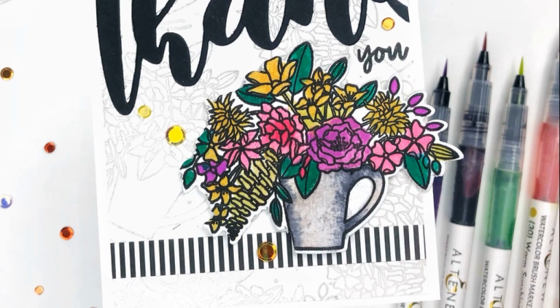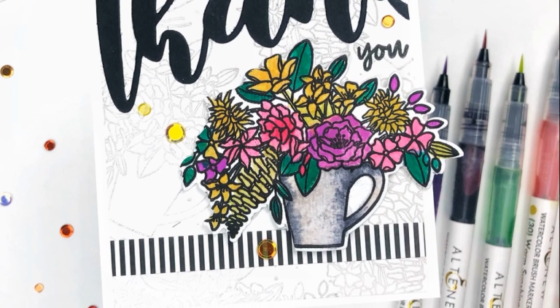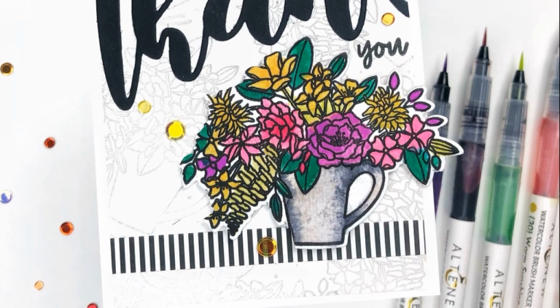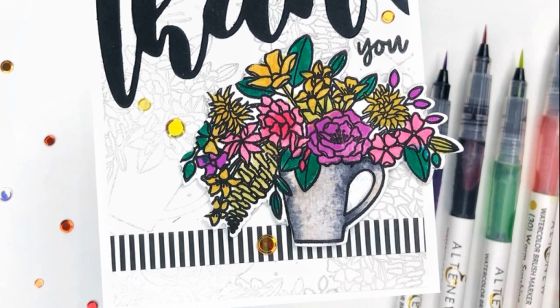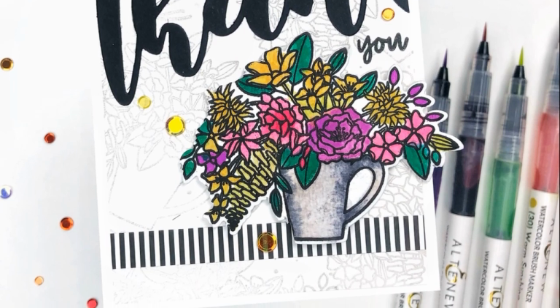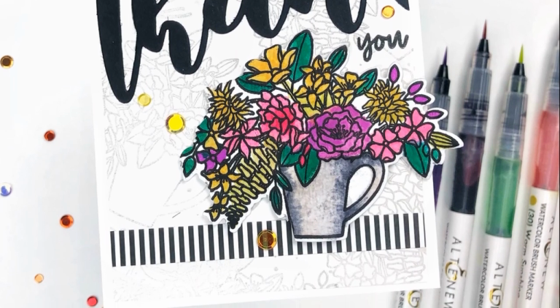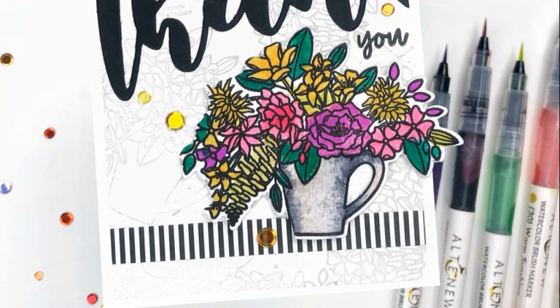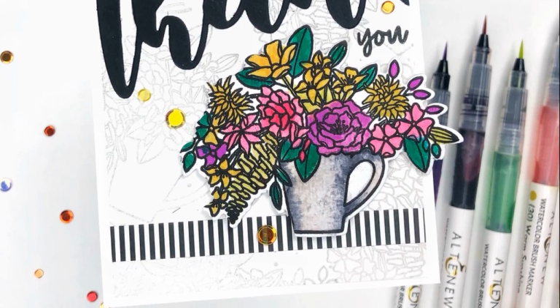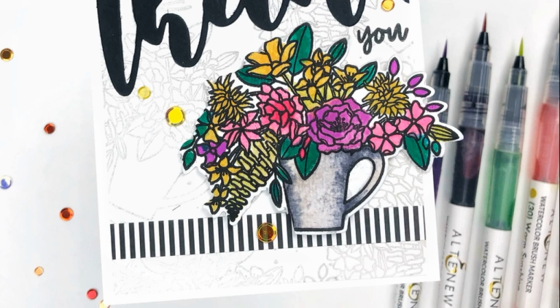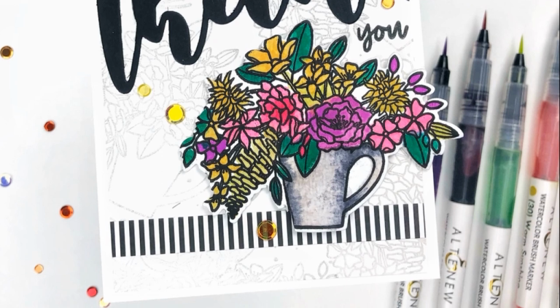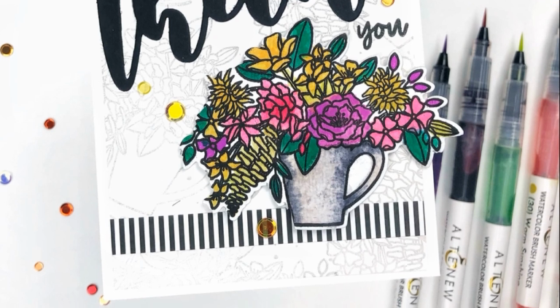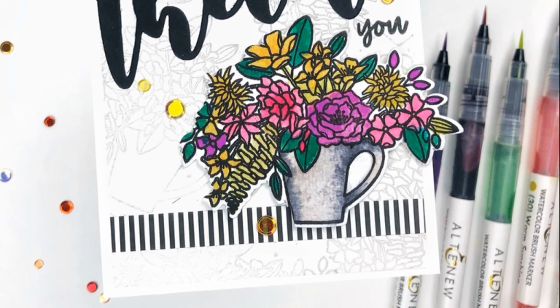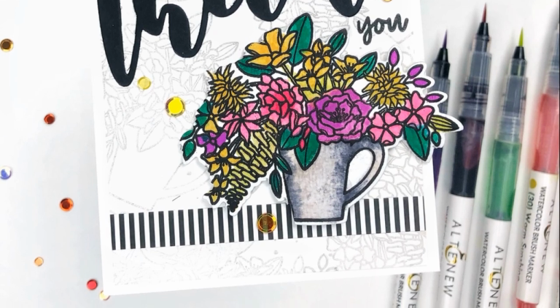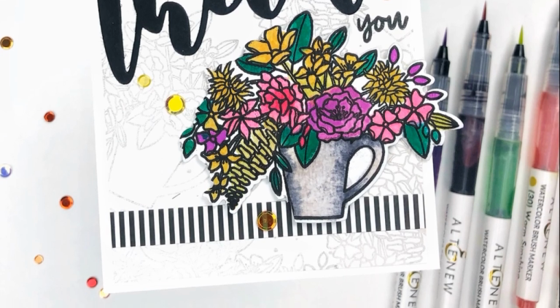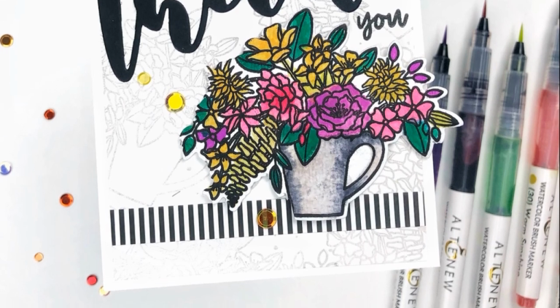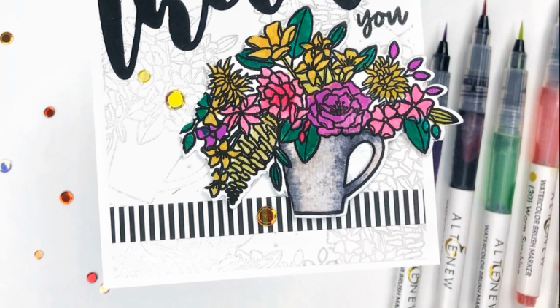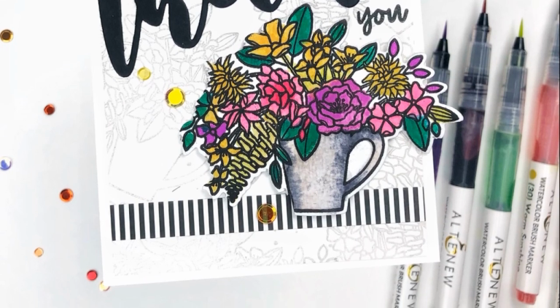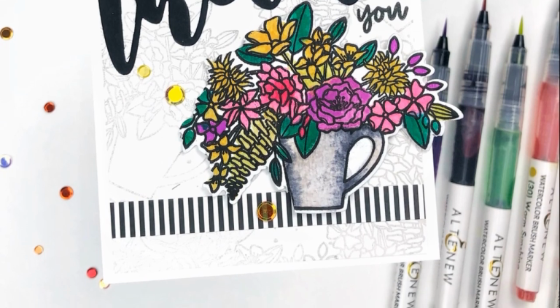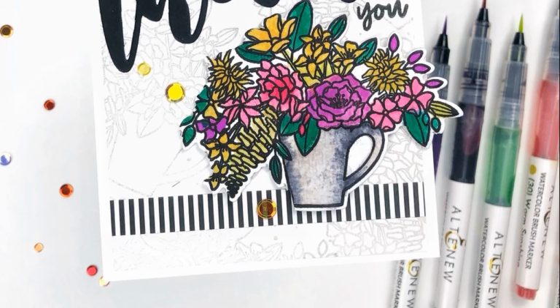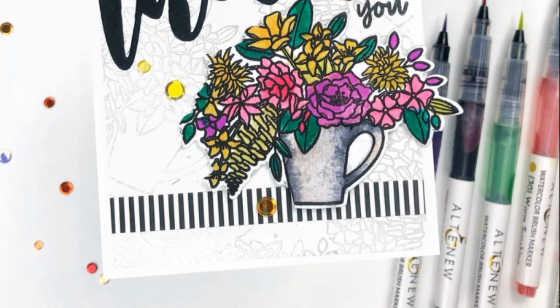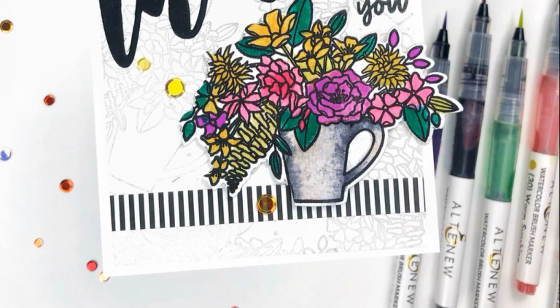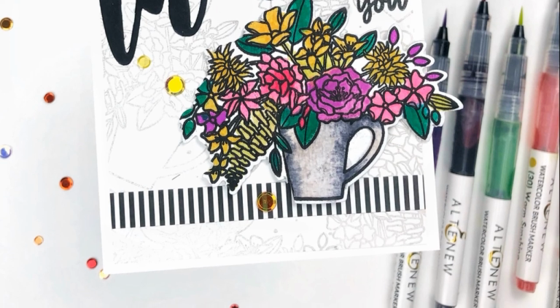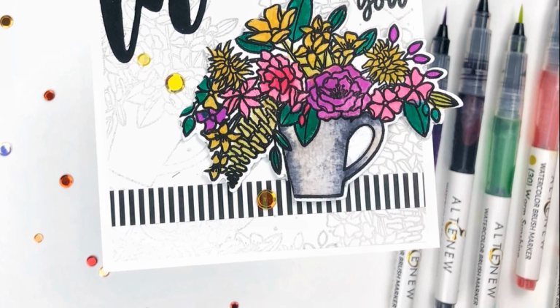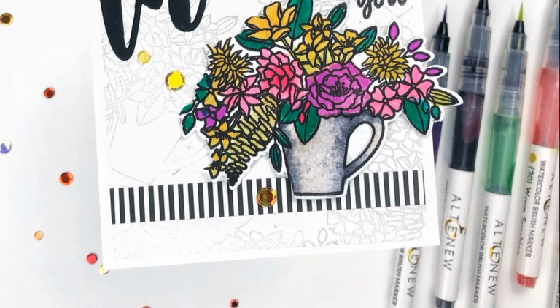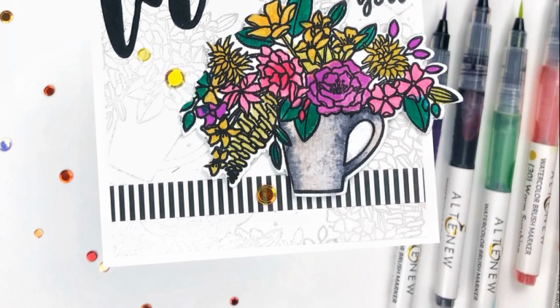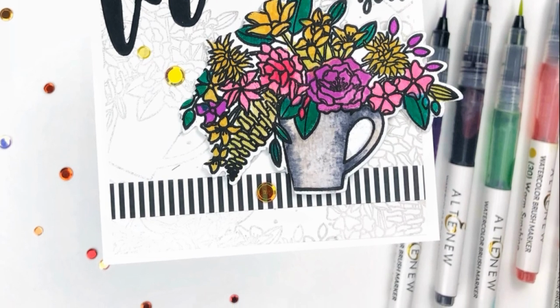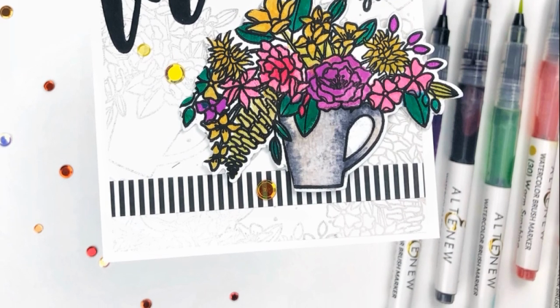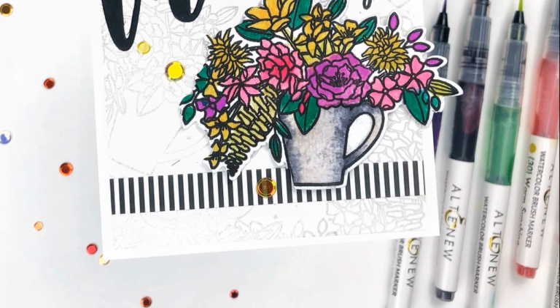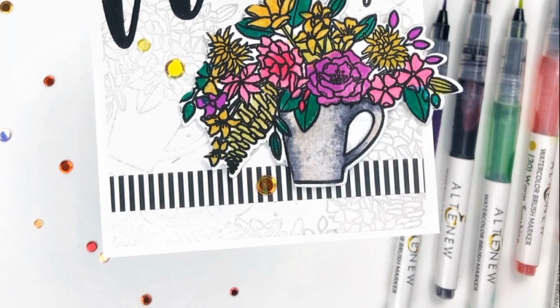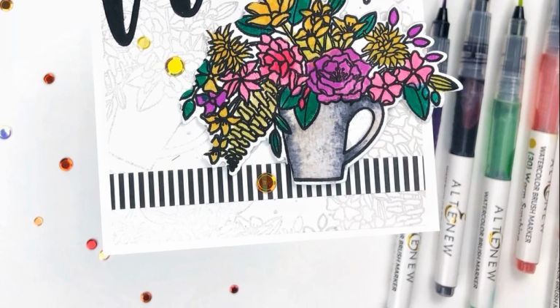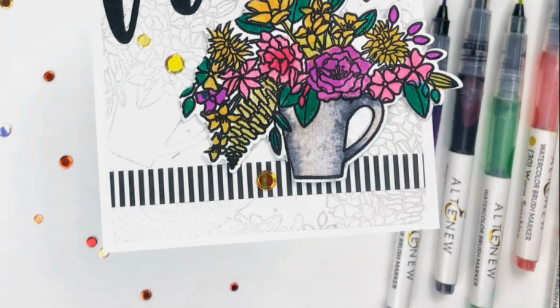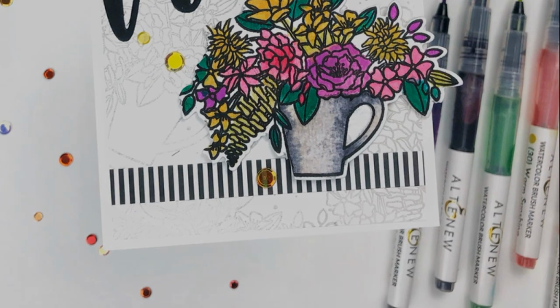As always, links to the Trinity Stamps shop, as well as my blog, Instagram, and all of that good stuff is in the description. All of the products used today are also linked there. Thank you so much for stopping by and I'll see you very soon. Bye!